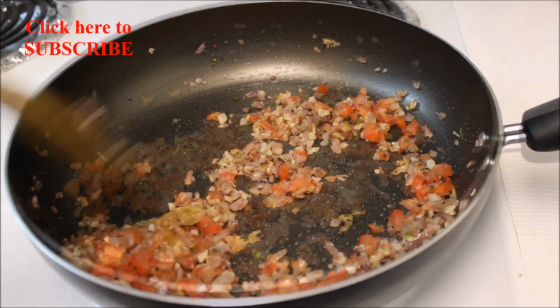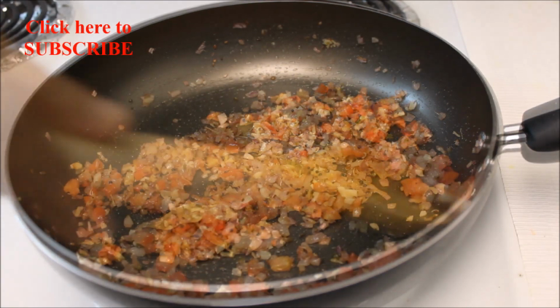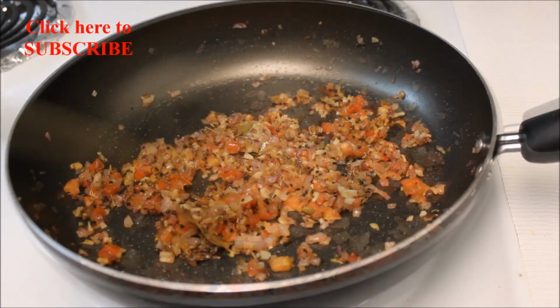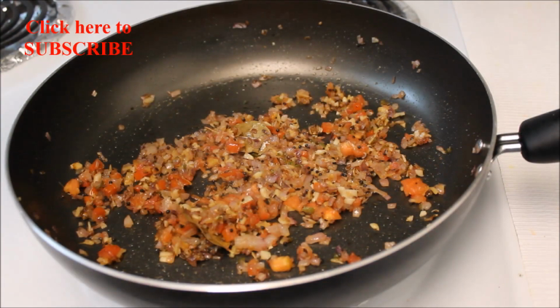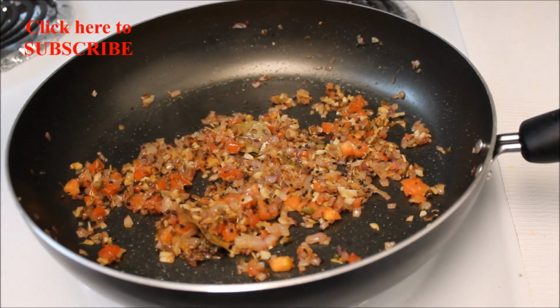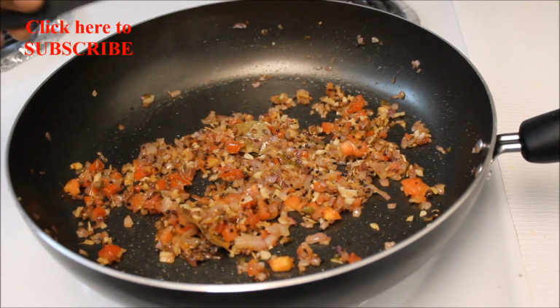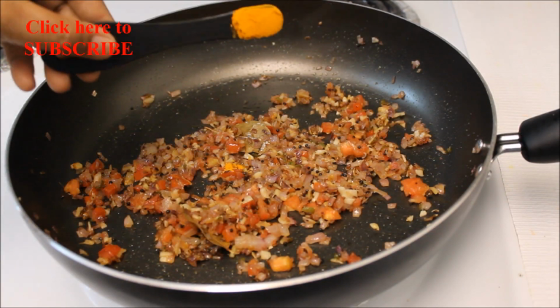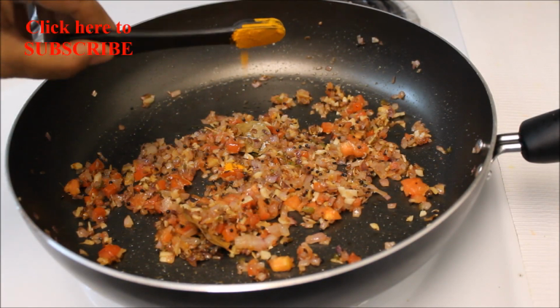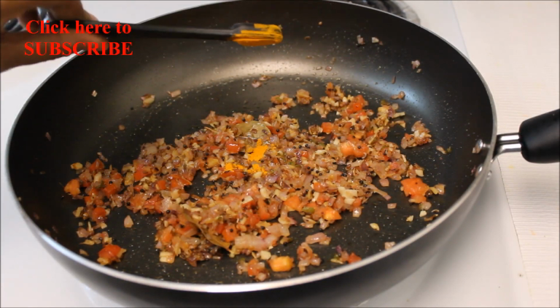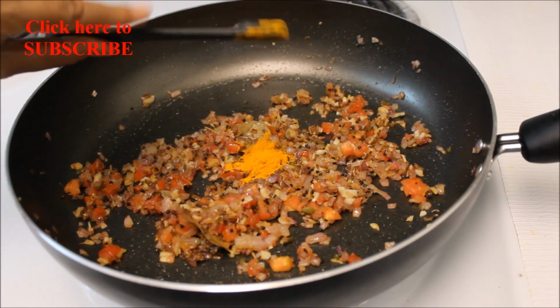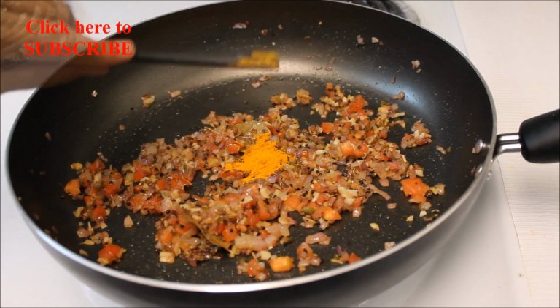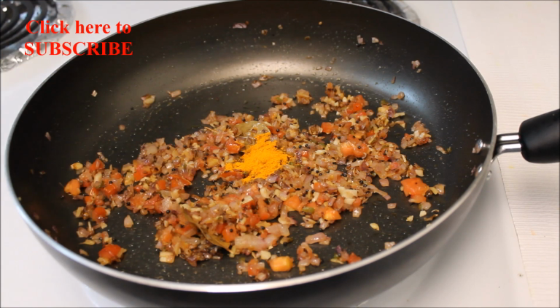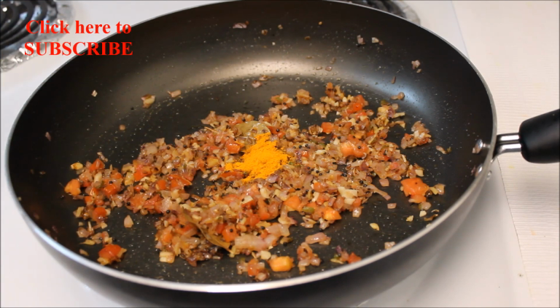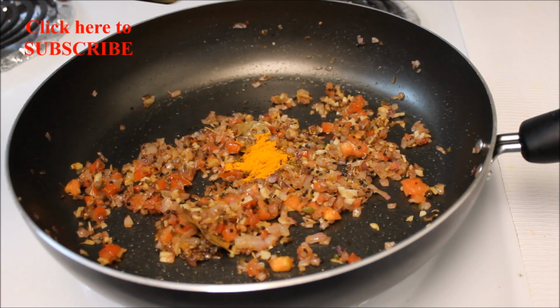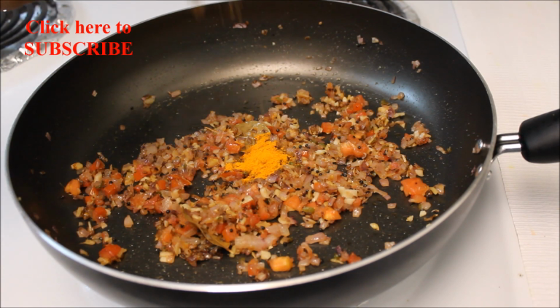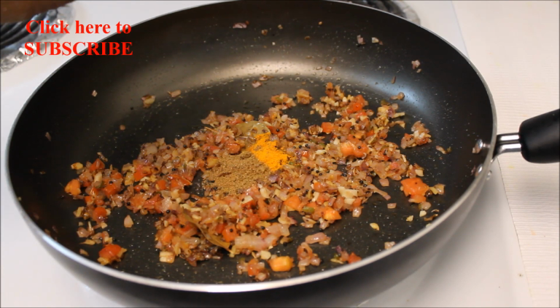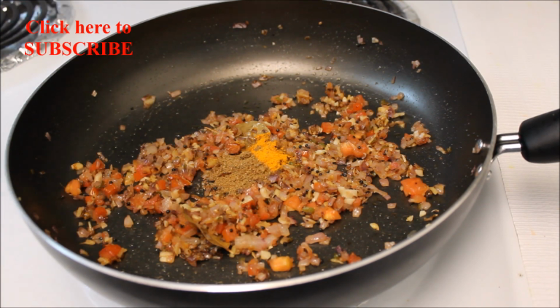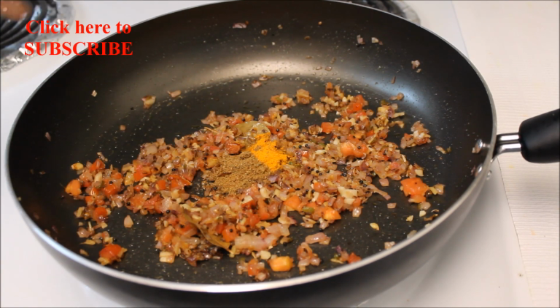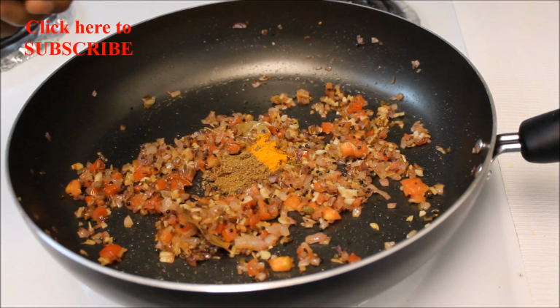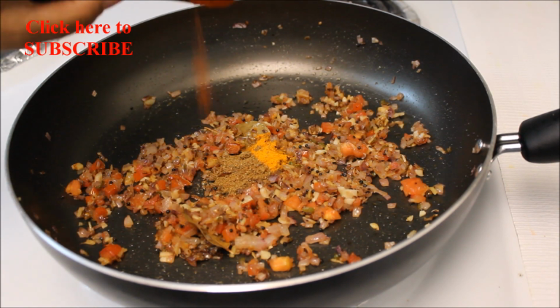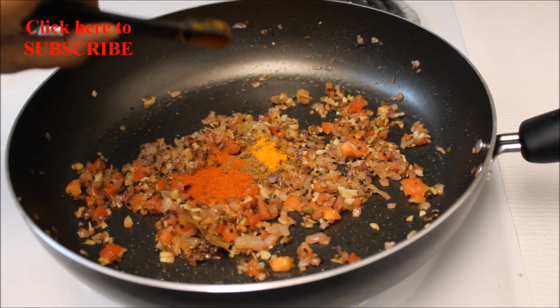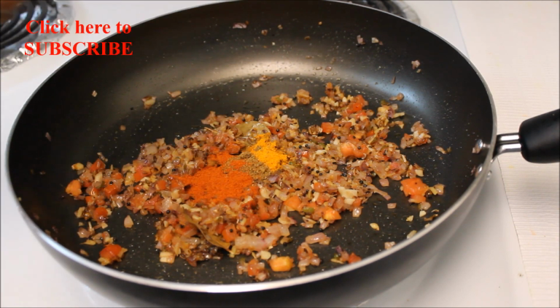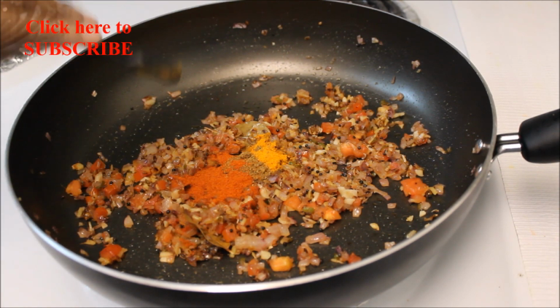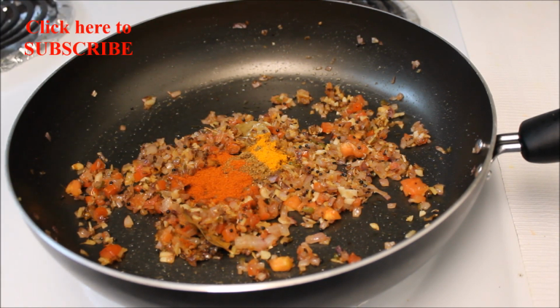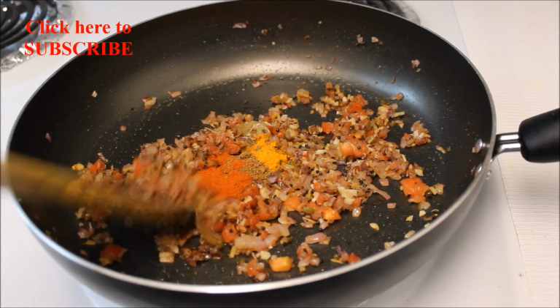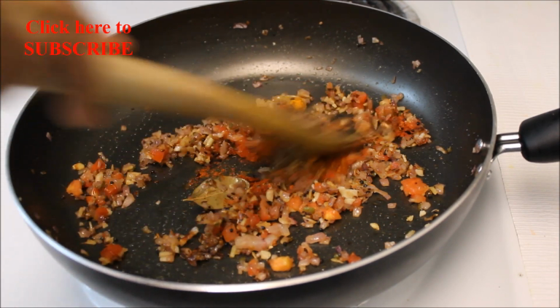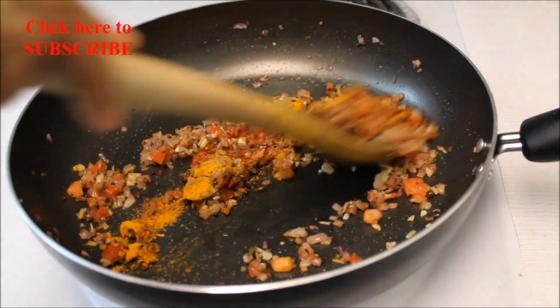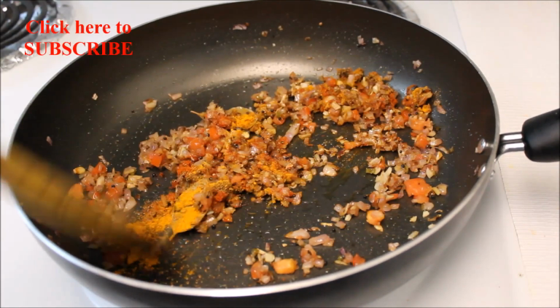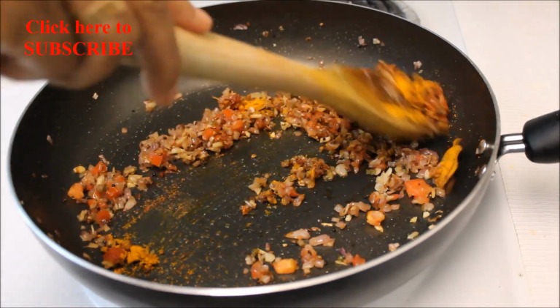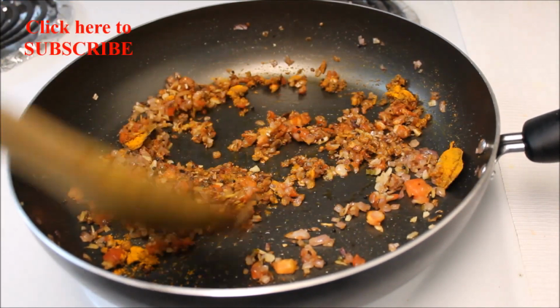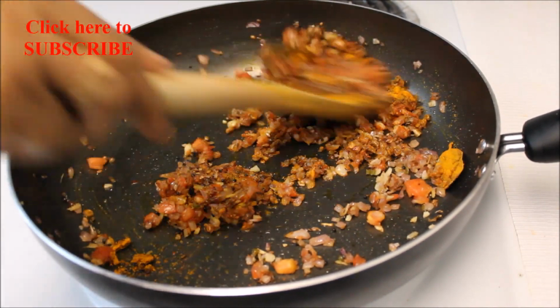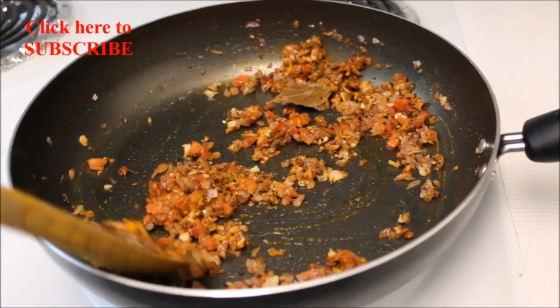Add half teaspoon of turmeric powder, one teaspoon of coriander powder, one teaspoon of Kashmiri red chilli powder, and sauté for two minutes.